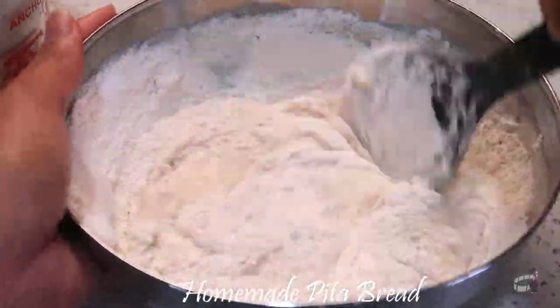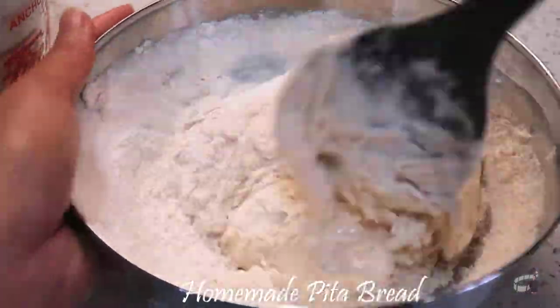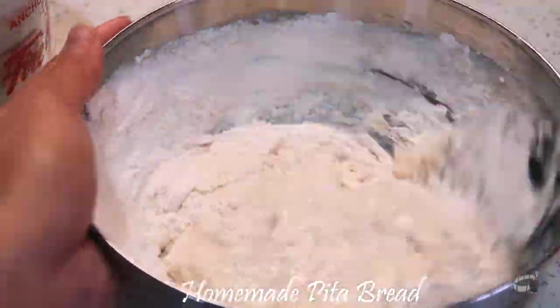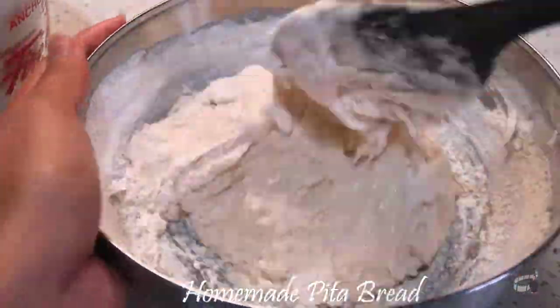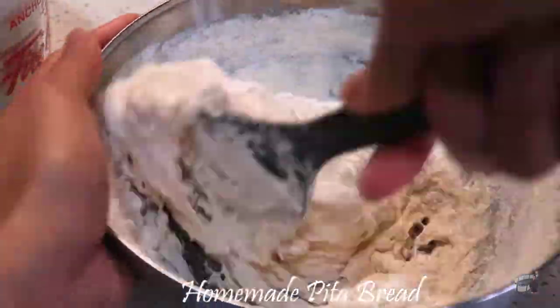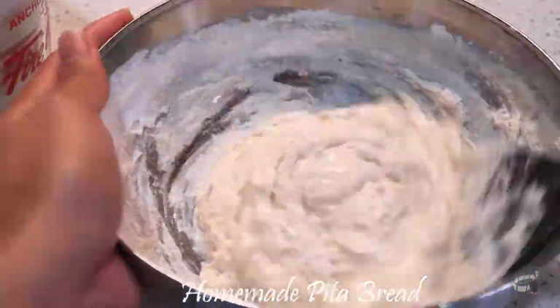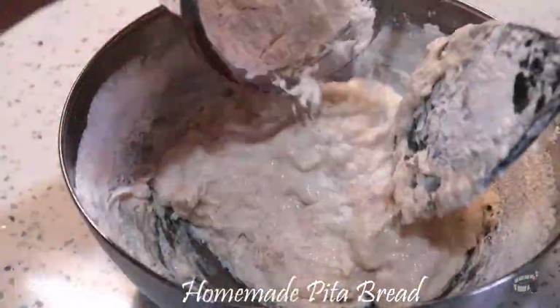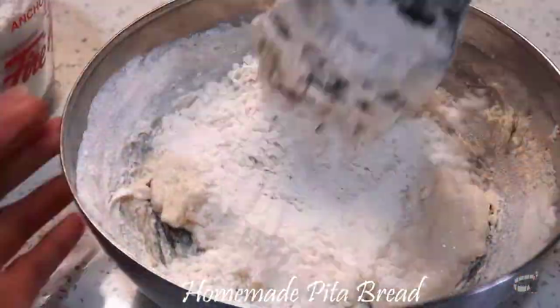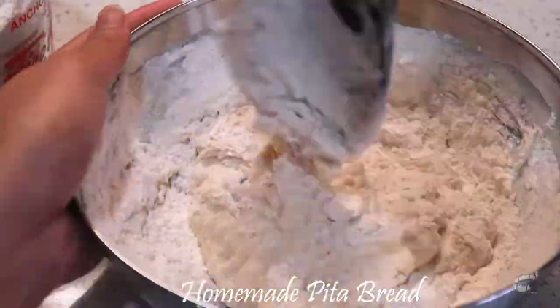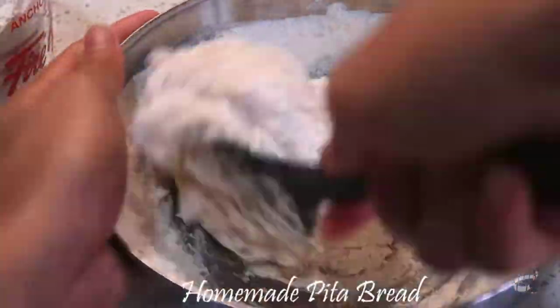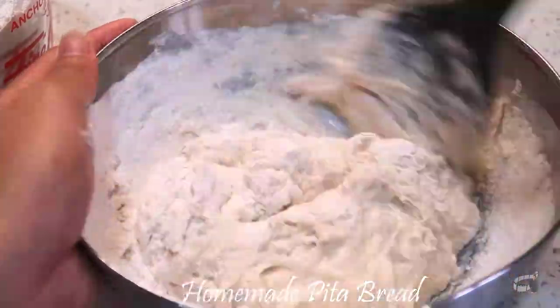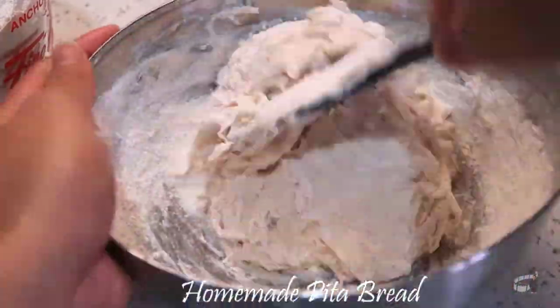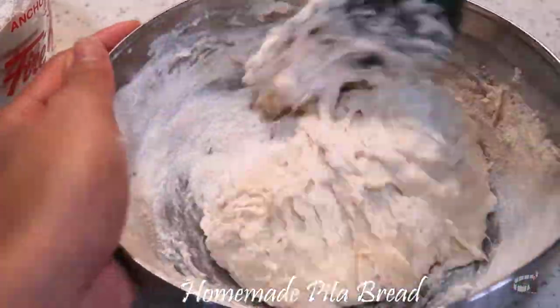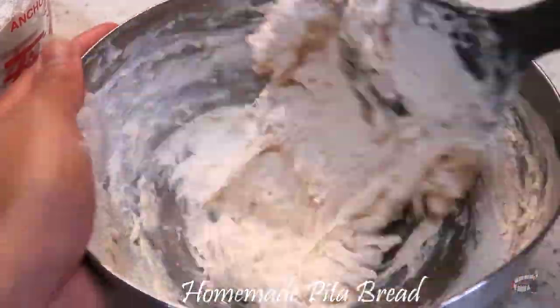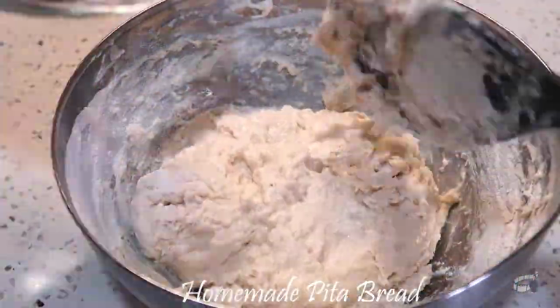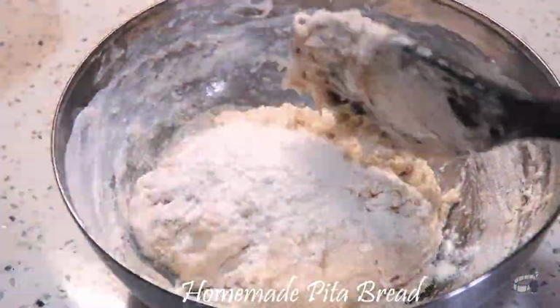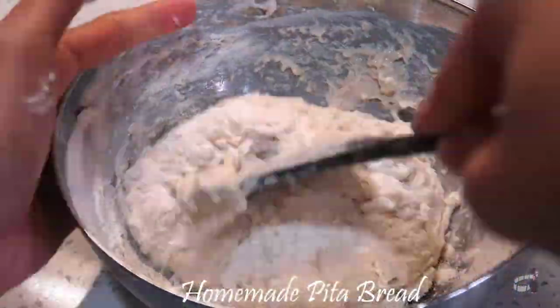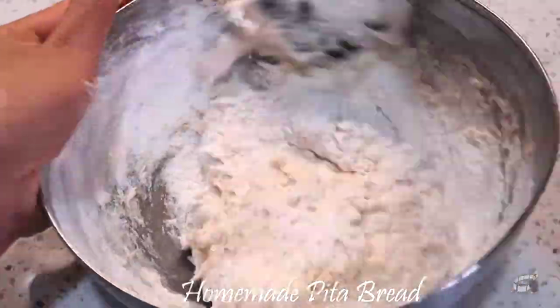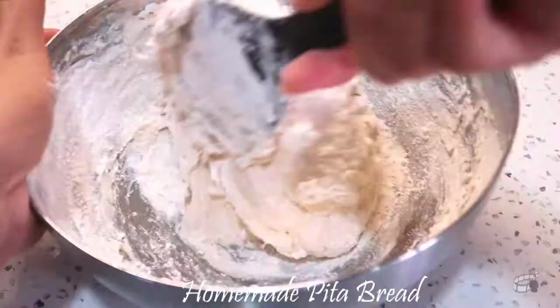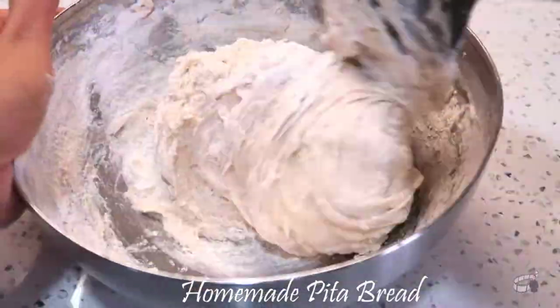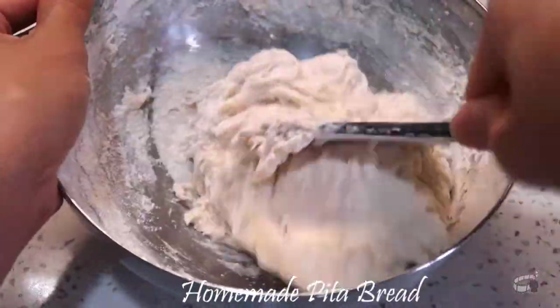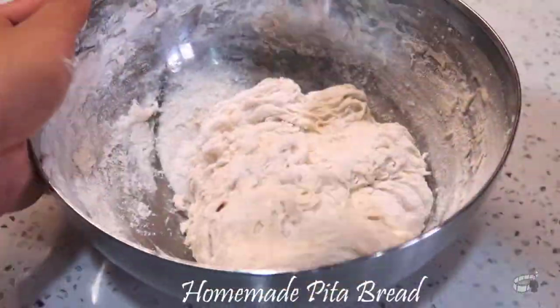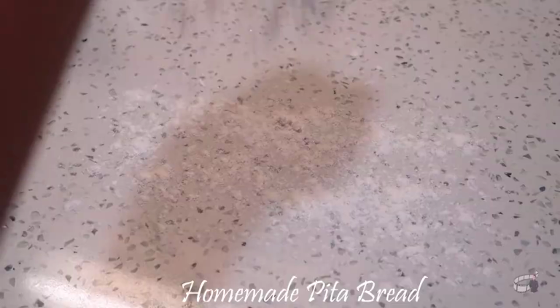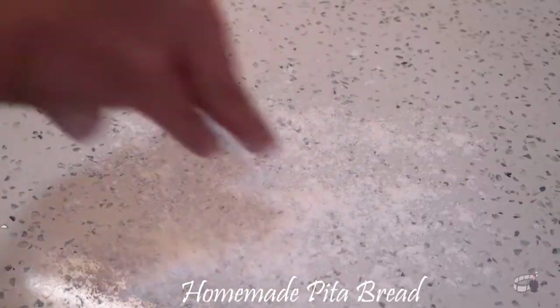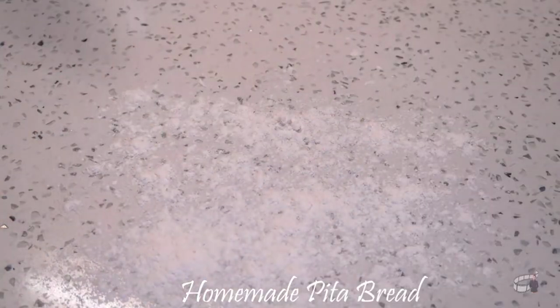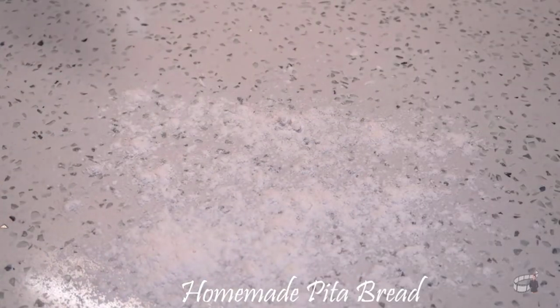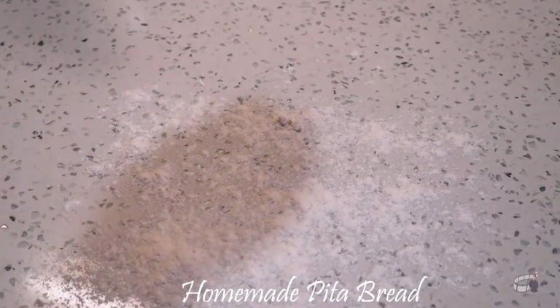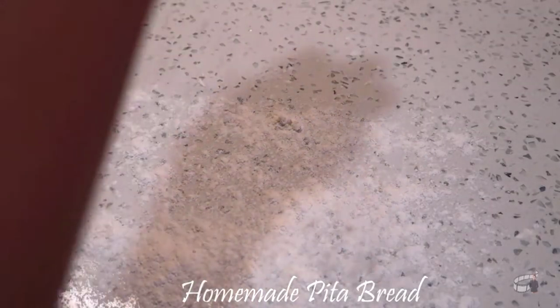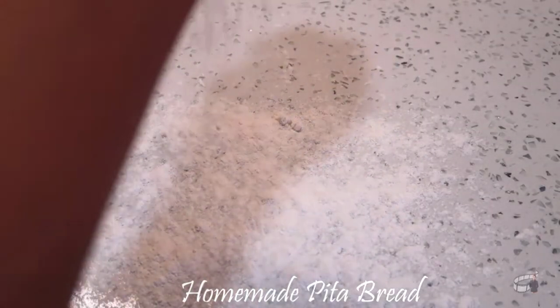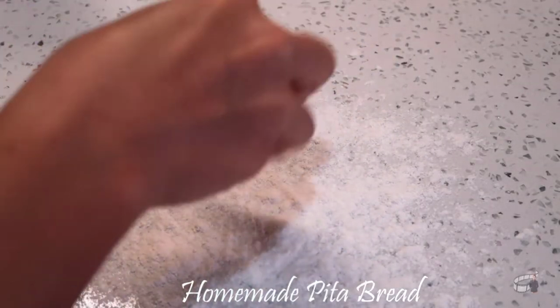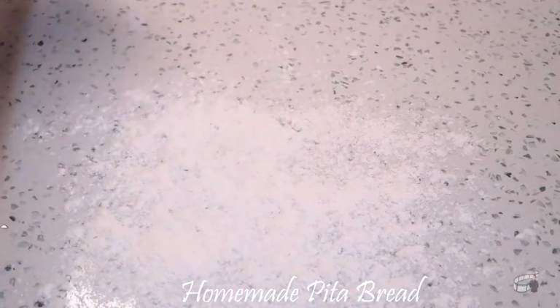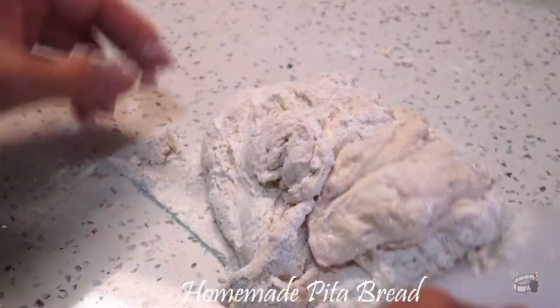Mix the dough until soft and slightly sticky. If the dough sticks to the sides of the bowl, add some more flour. Now, sprinkle some flour into a clean workspace and begin to knead the dough.